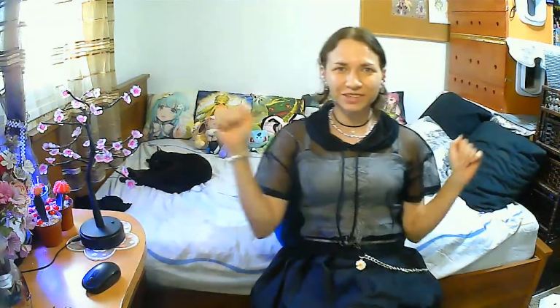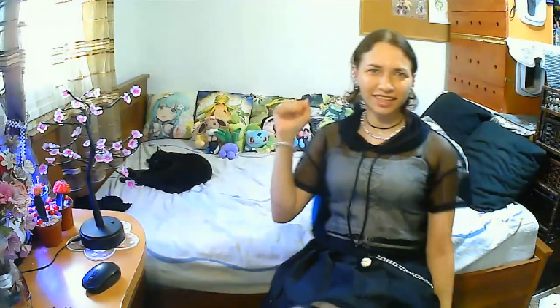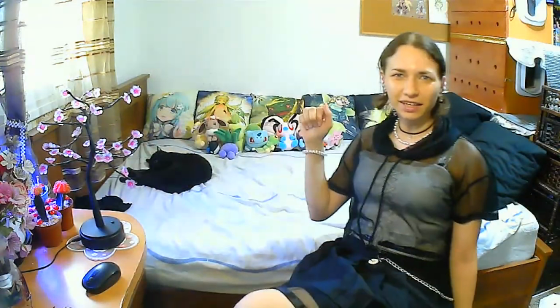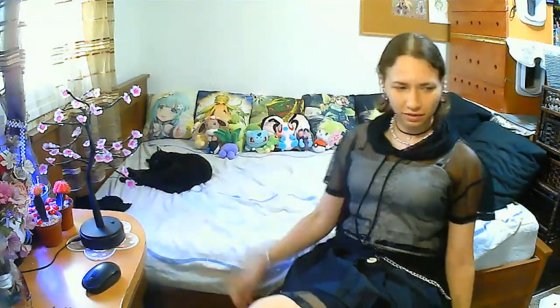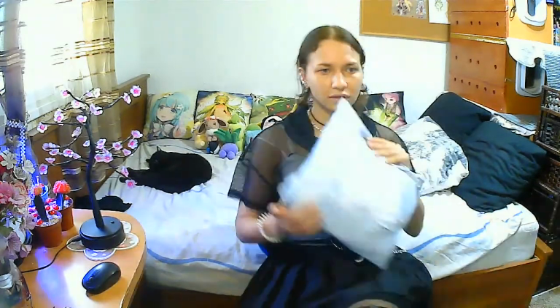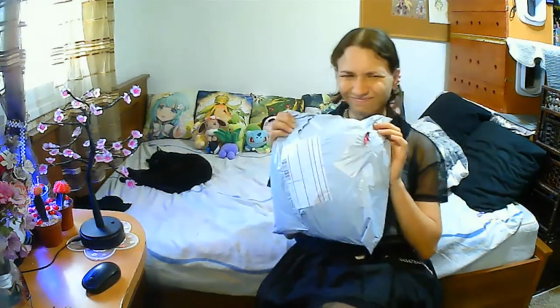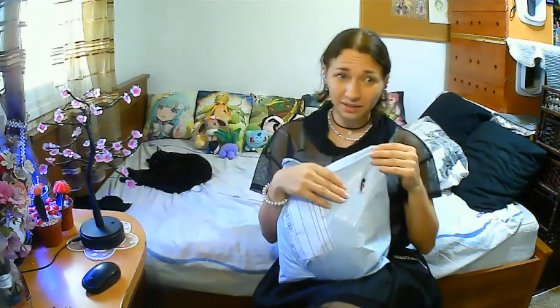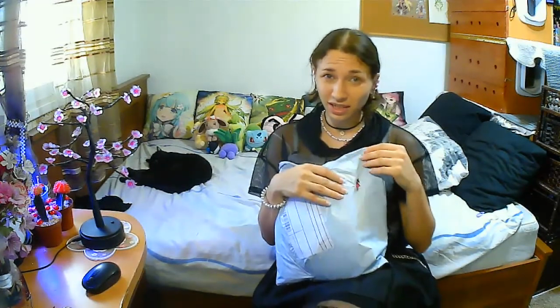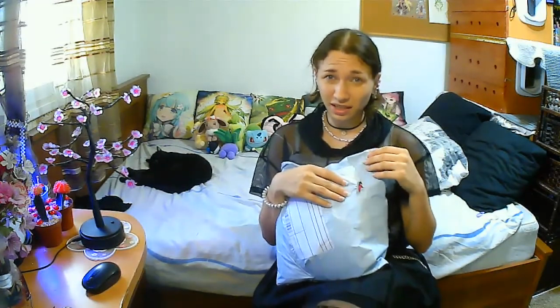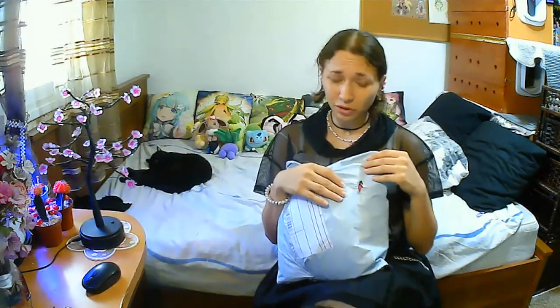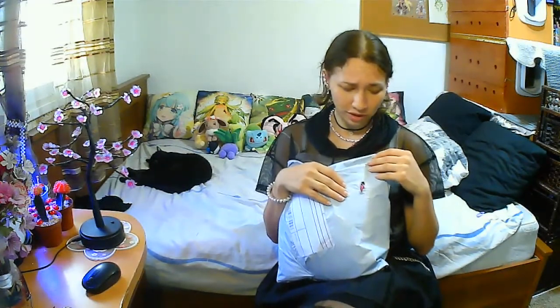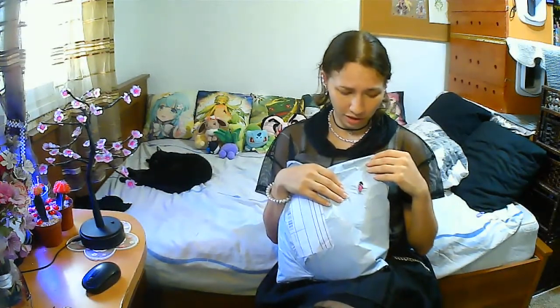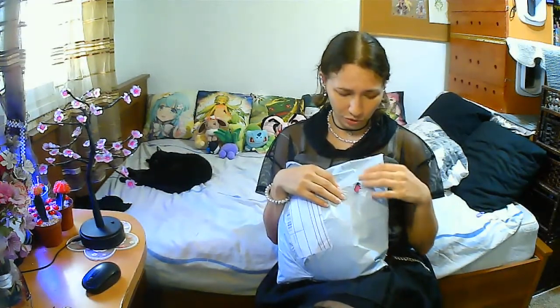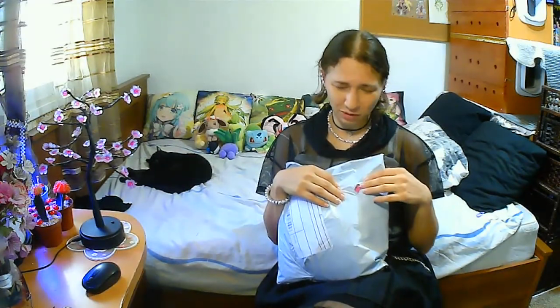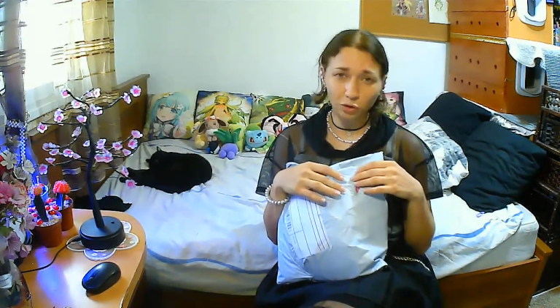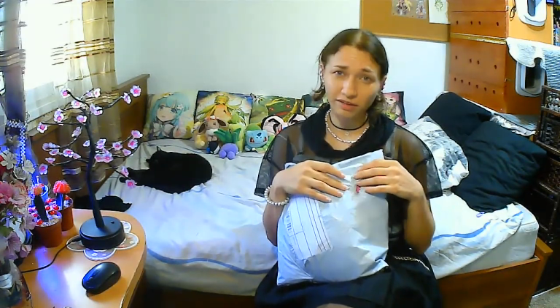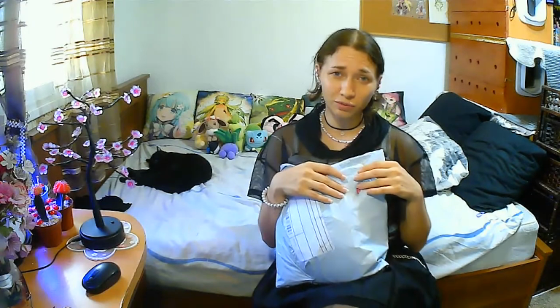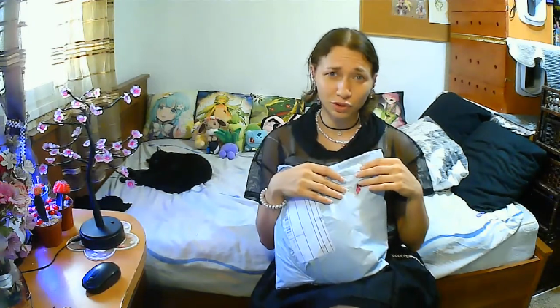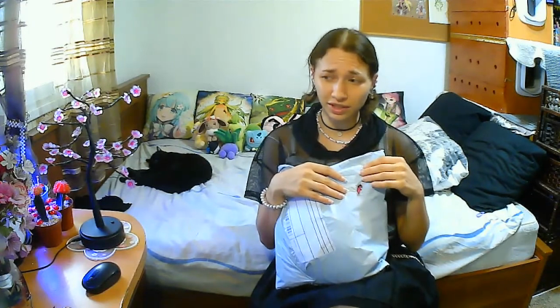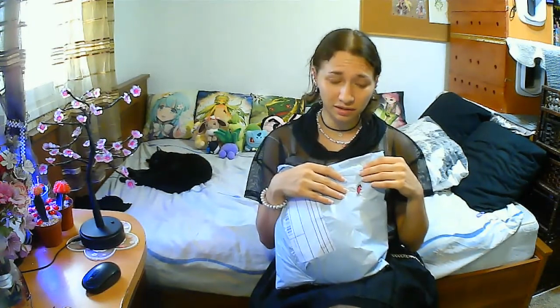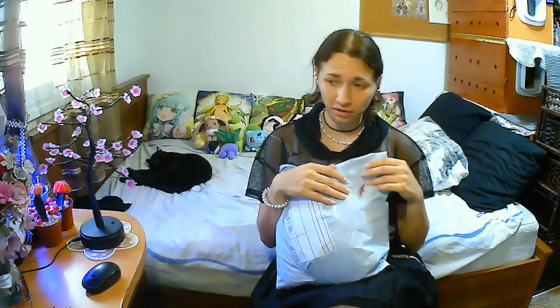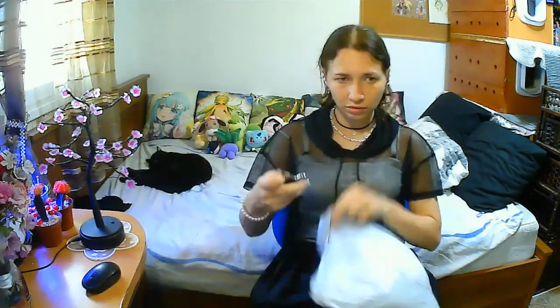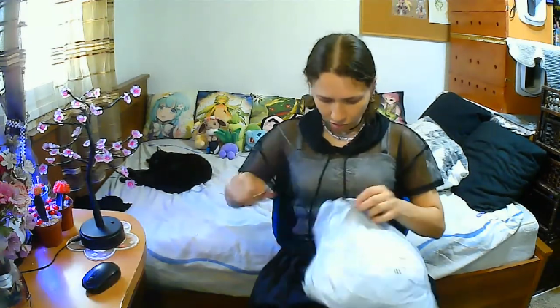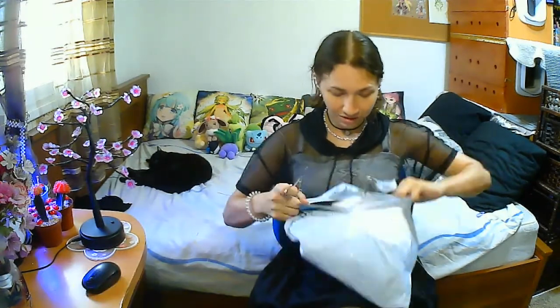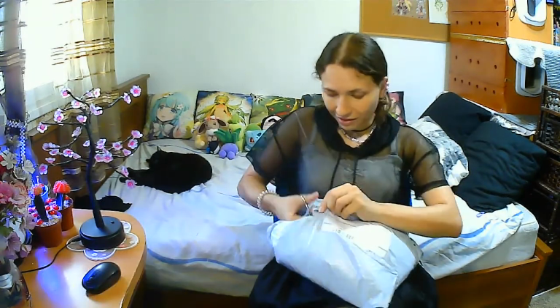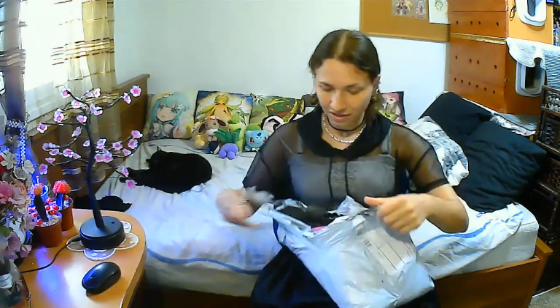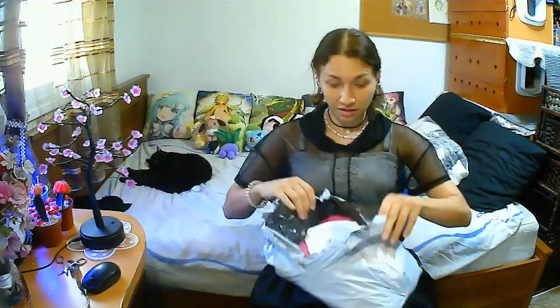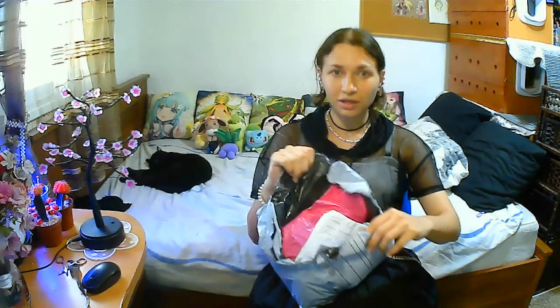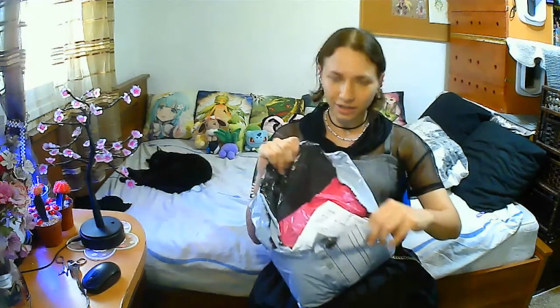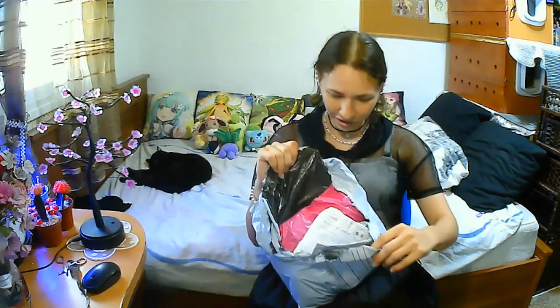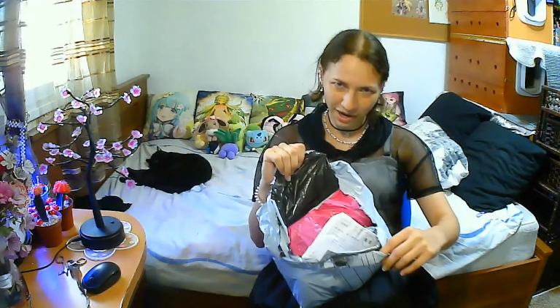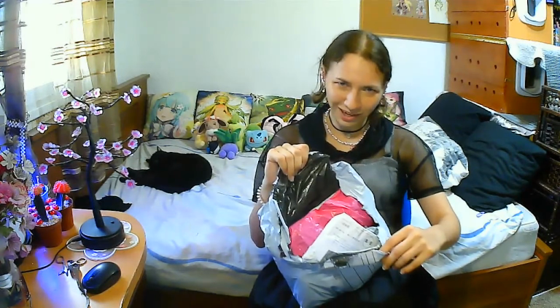Let's go on to the next package. As you can see, I got it torn, which is a bummer. I hope nothing was ruined in it. And again, it's a package within a package.